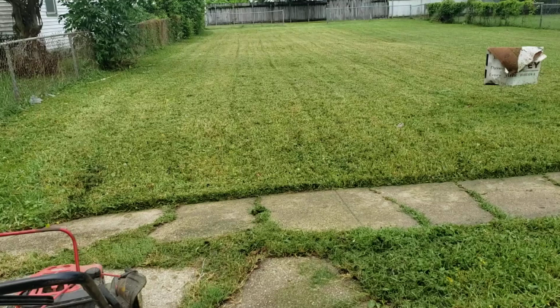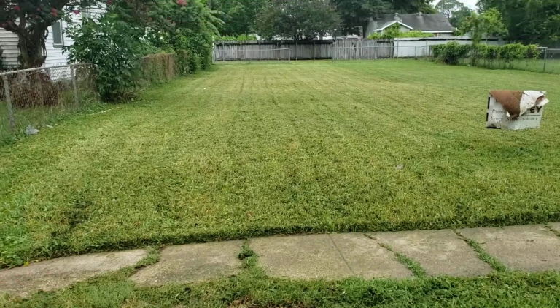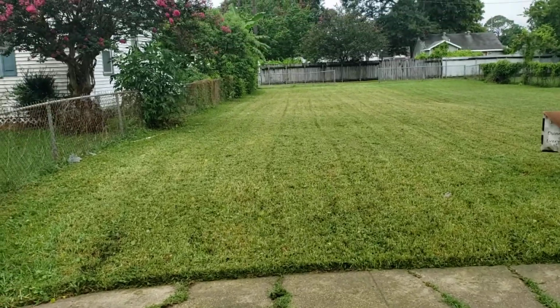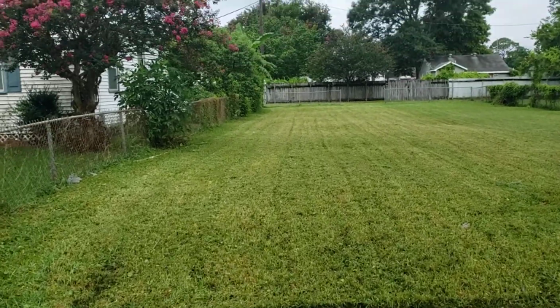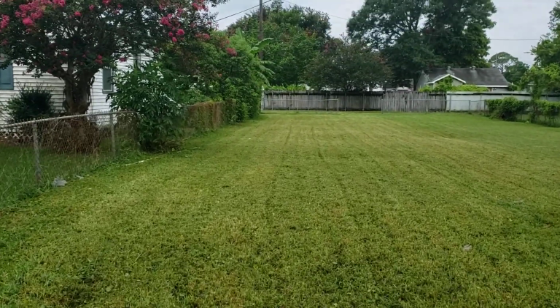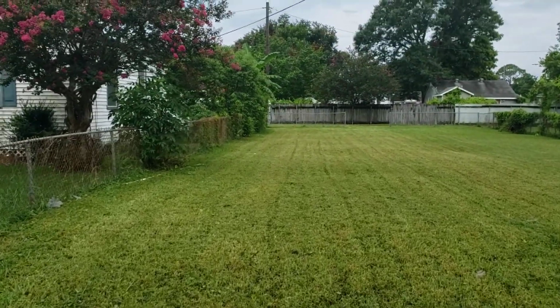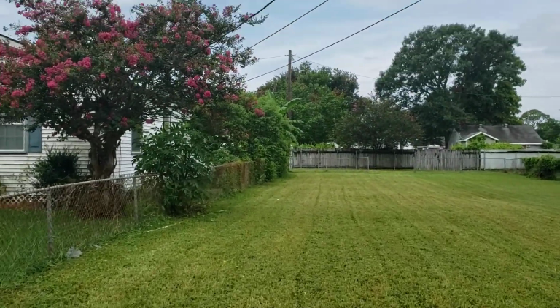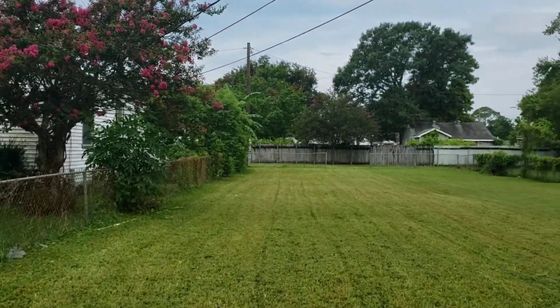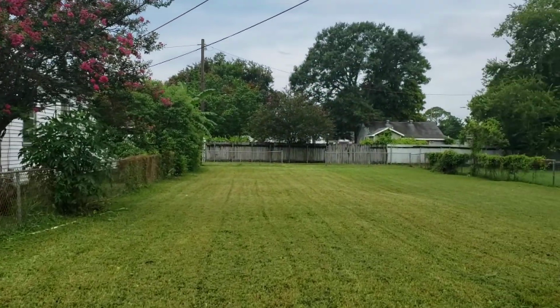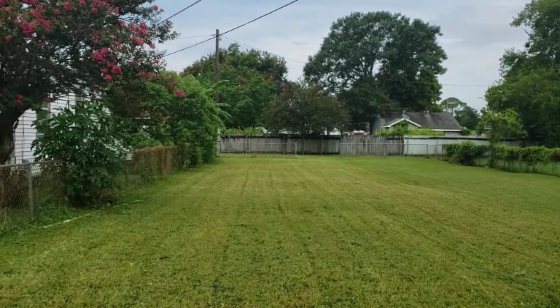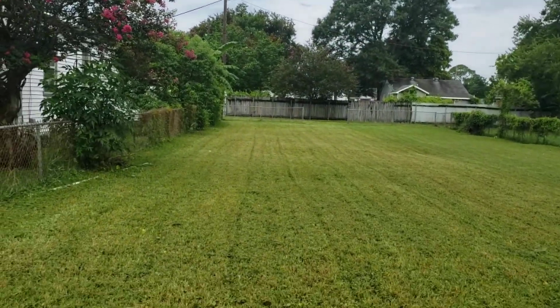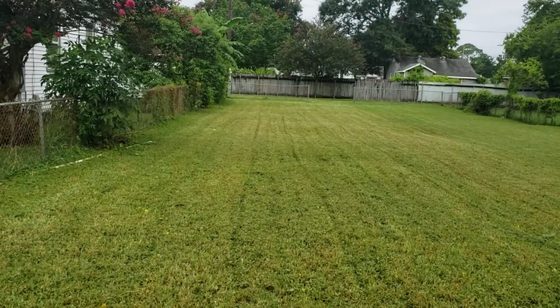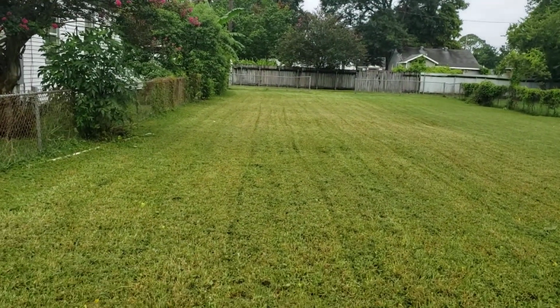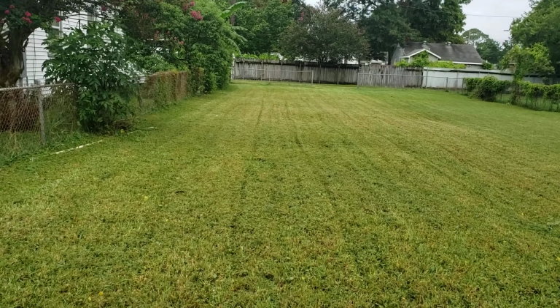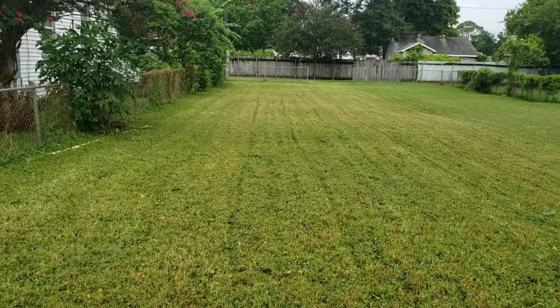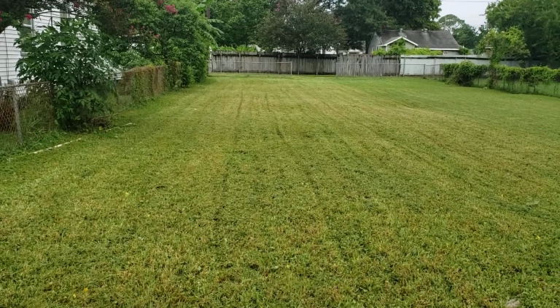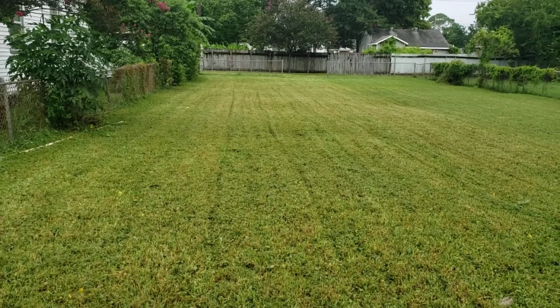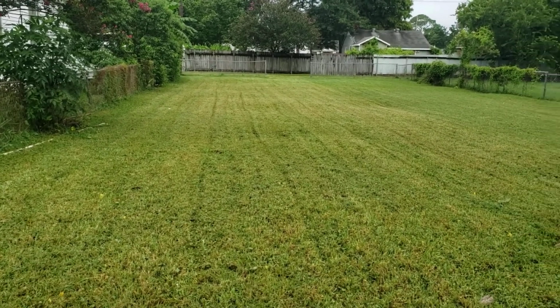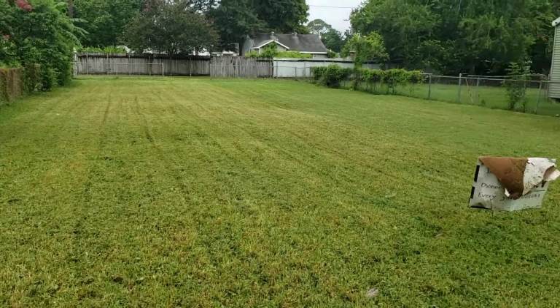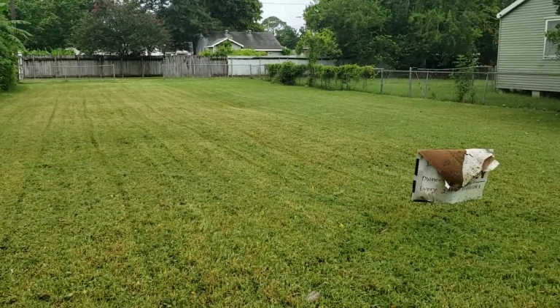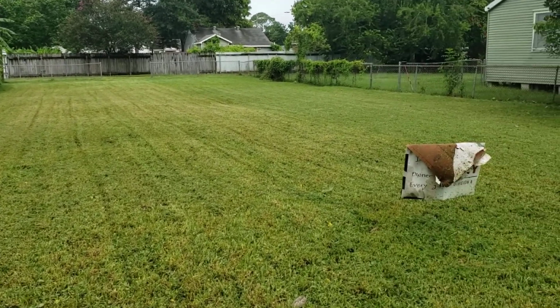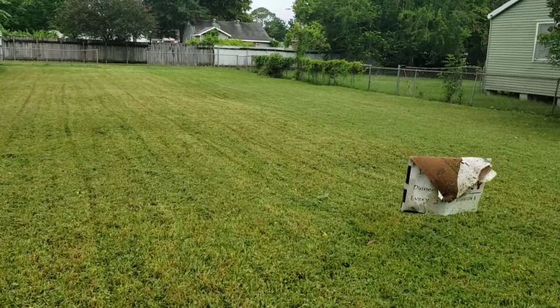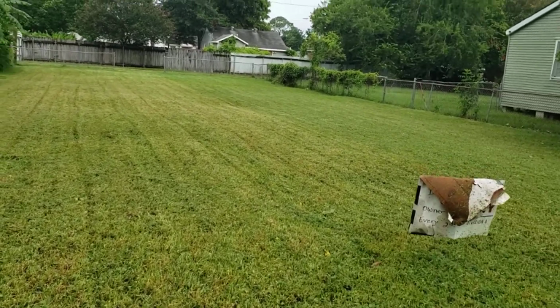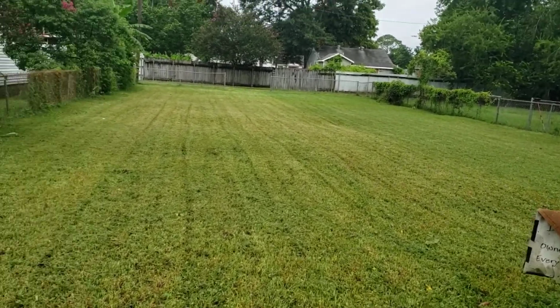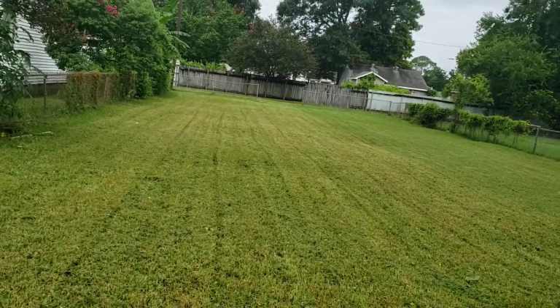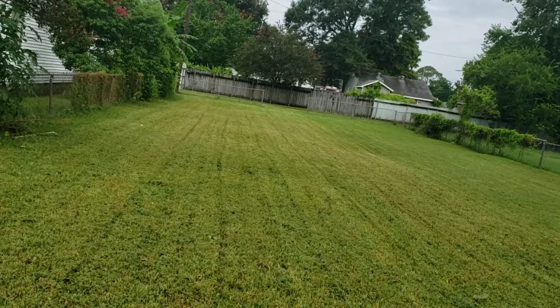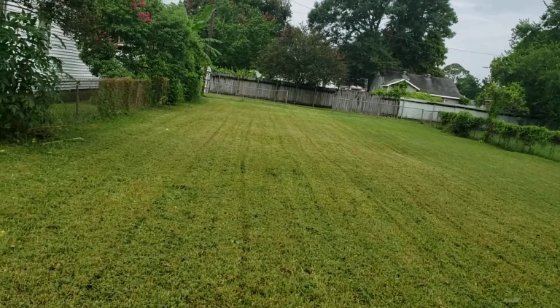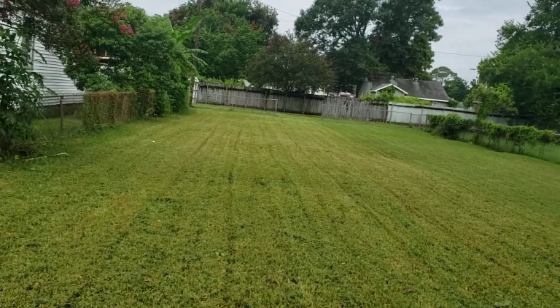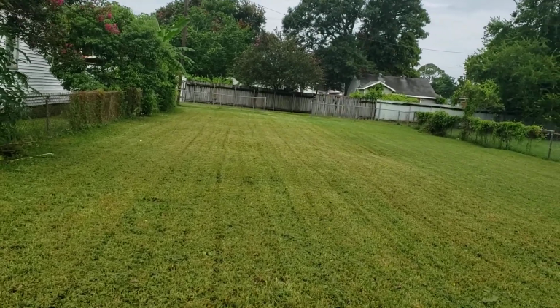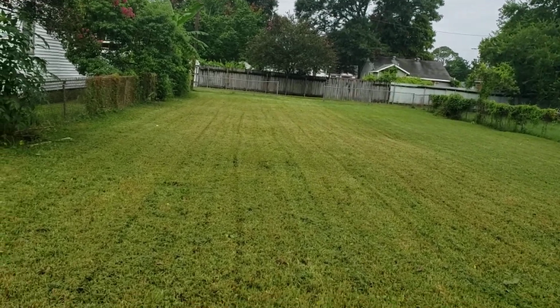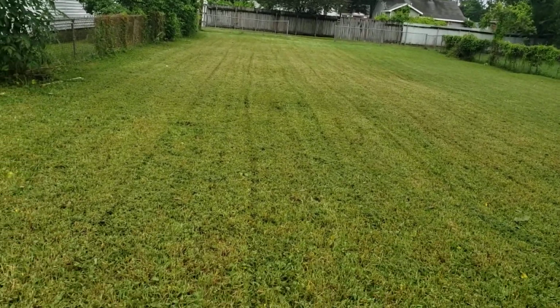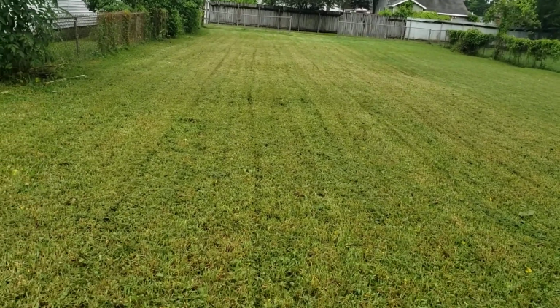All right guys, this is Darryl with Lee's Lawn Care and Services. I just finished cutting this. I double cut it with the Troybilt, and it came out fairly decent. Not as good as I like it, but it came out pretty decent.